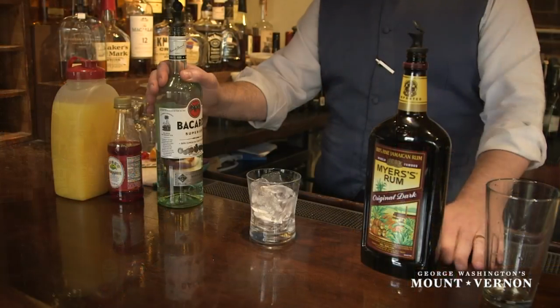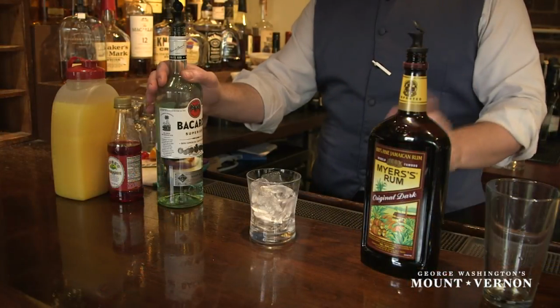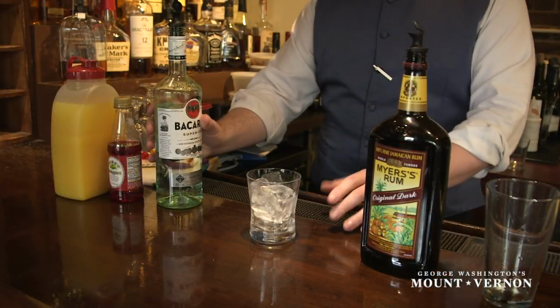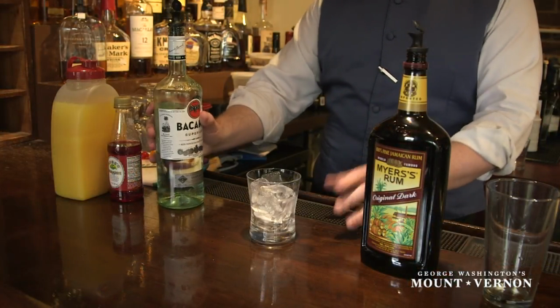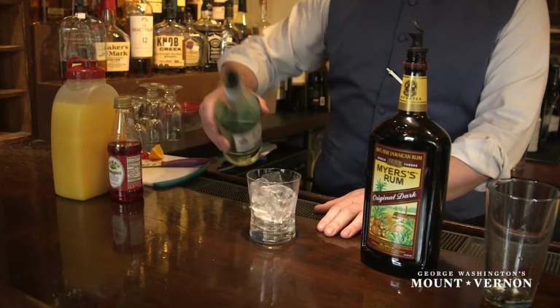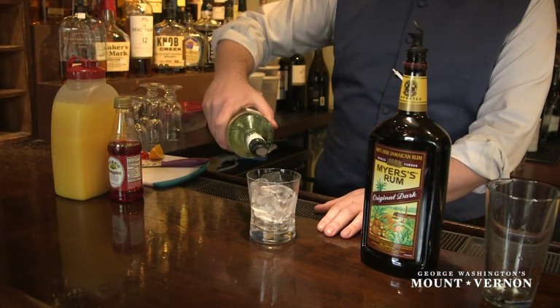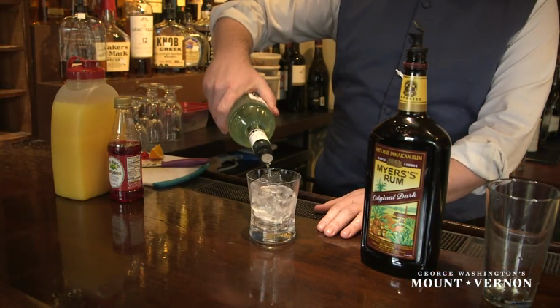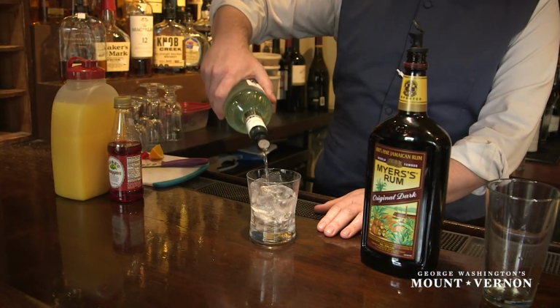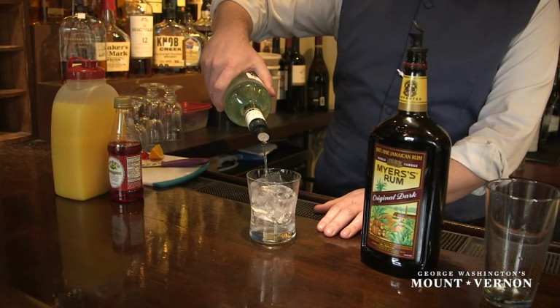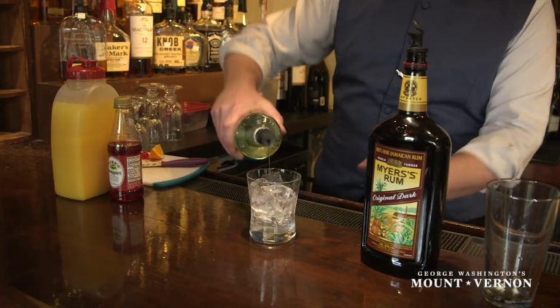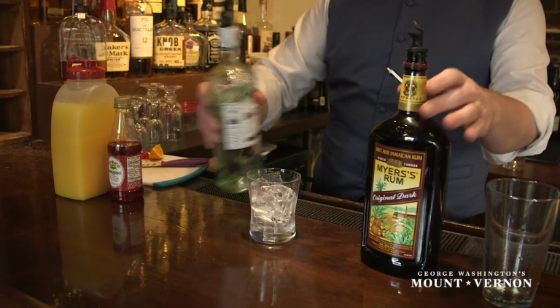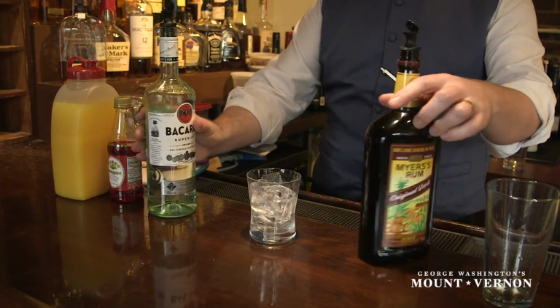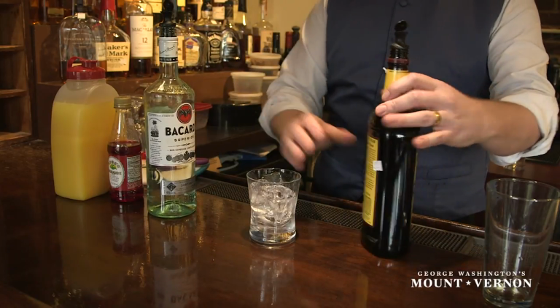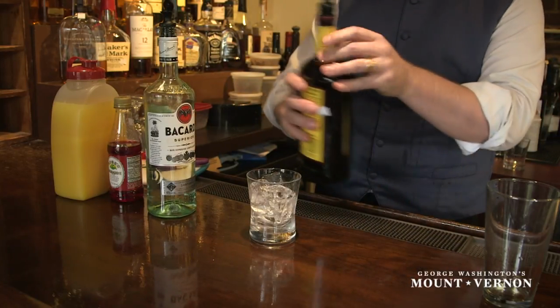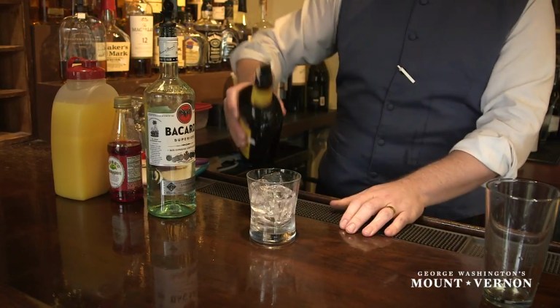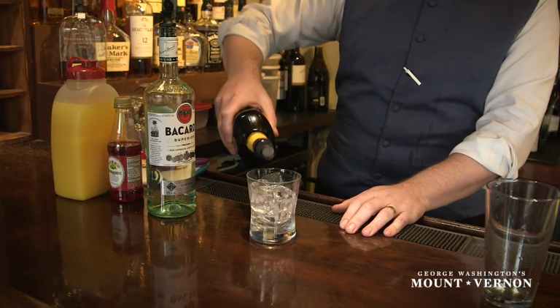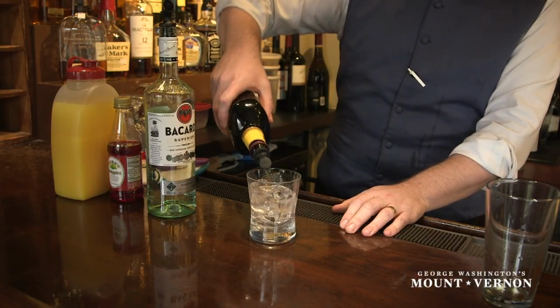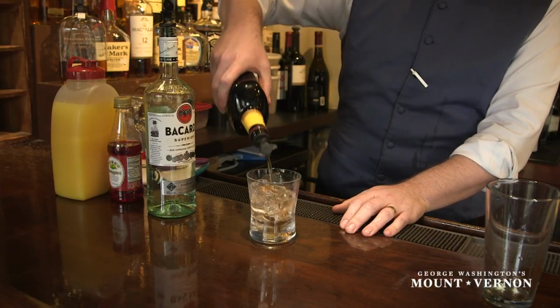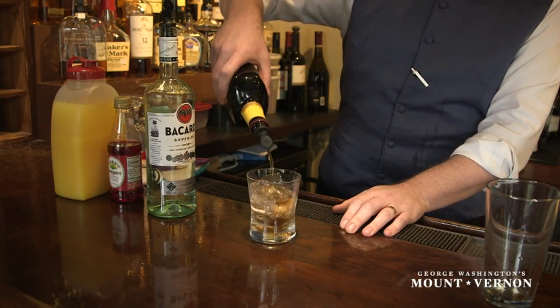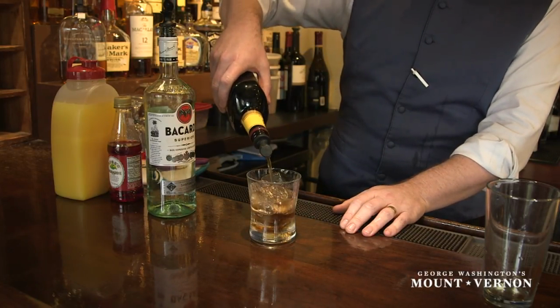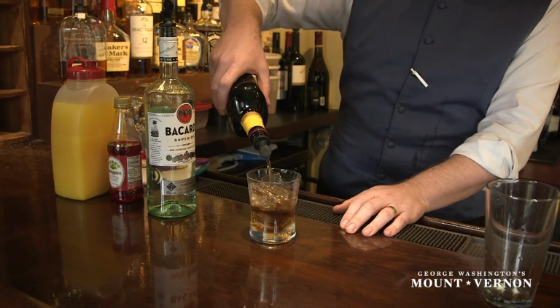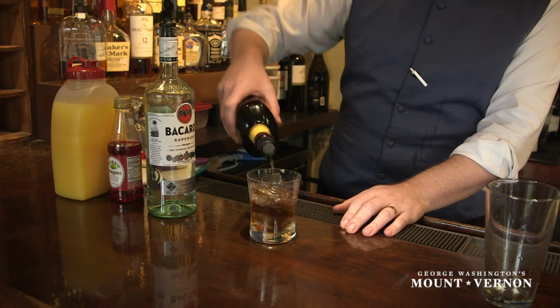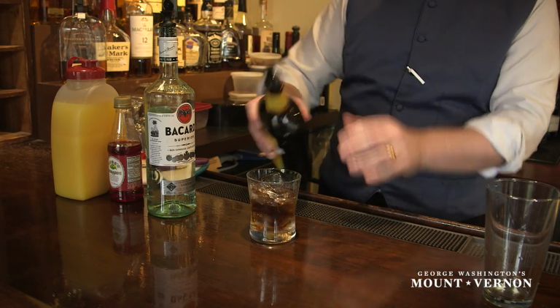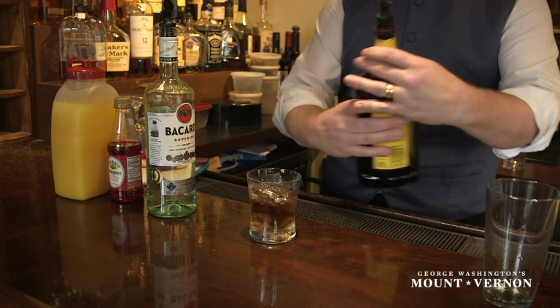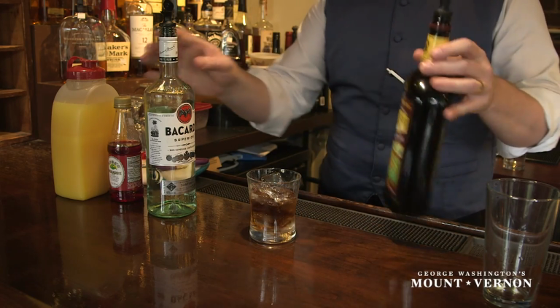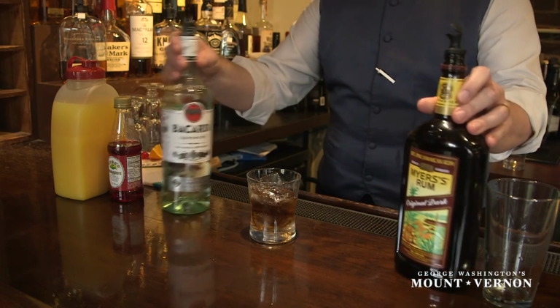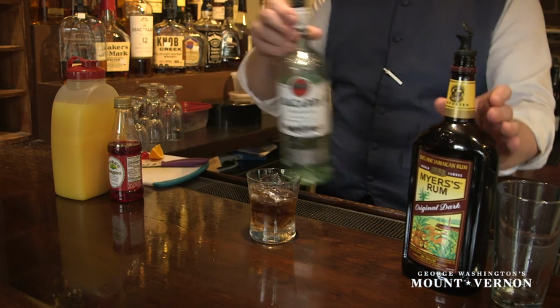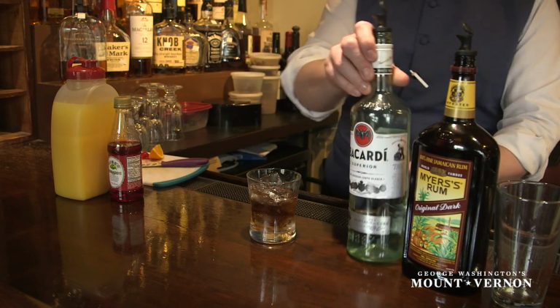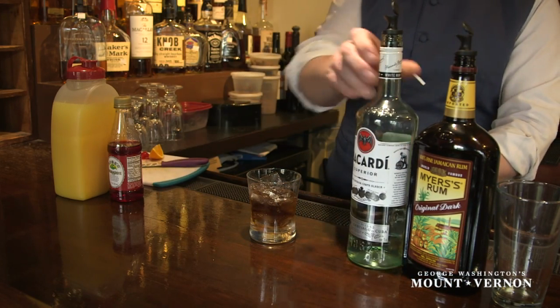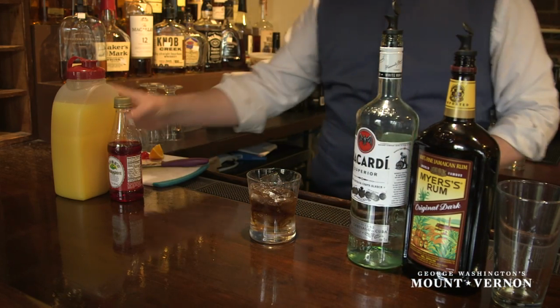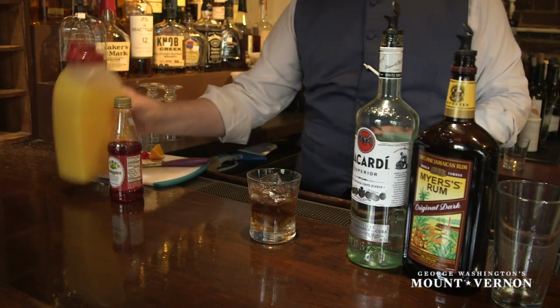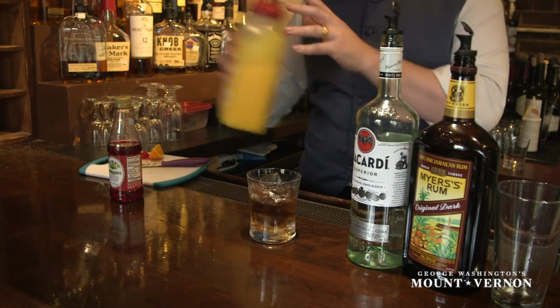Step one is, since it's a rum drink, we're going to use a little bit of our regular Silver Bacardi Rum, about an ounce and a half. We use Meyers Dark Rum as a little counterpoint, about another ounce and a half. And that is really the basis for the drink.